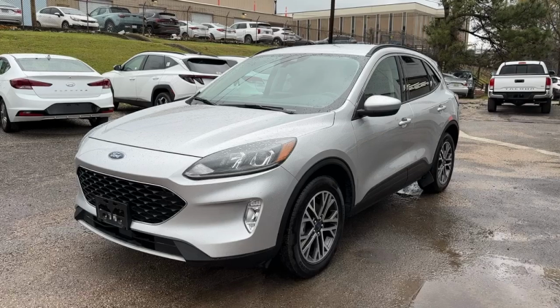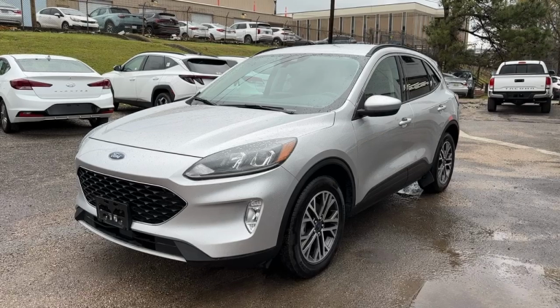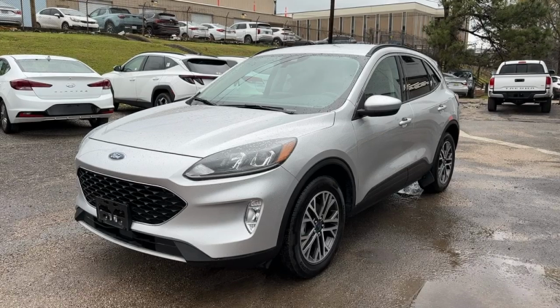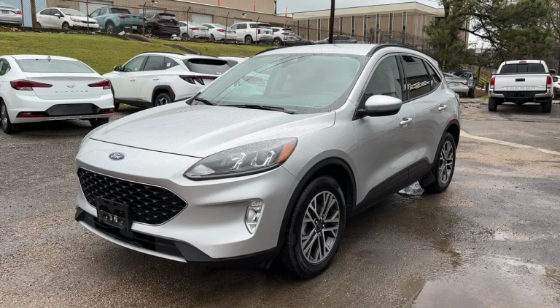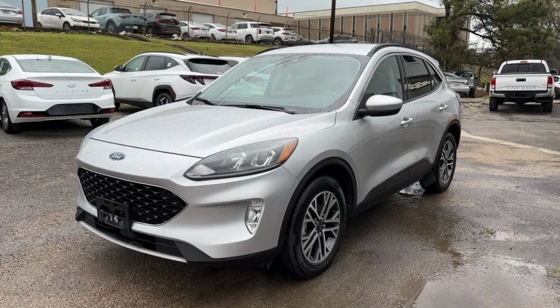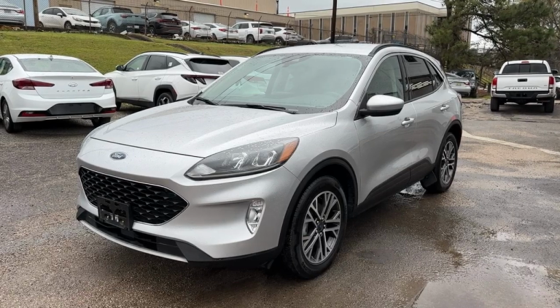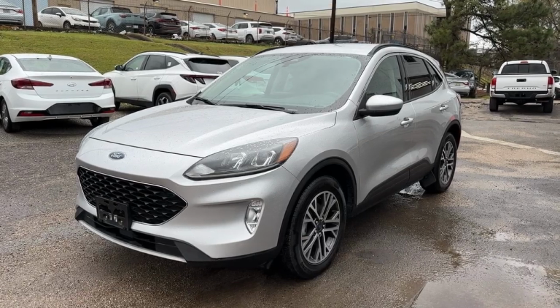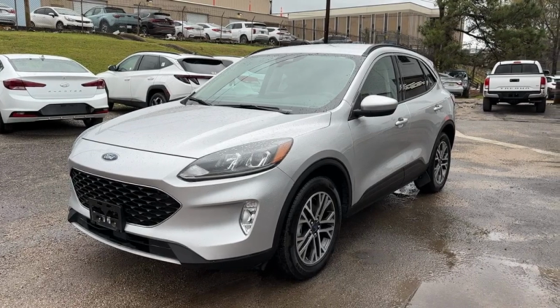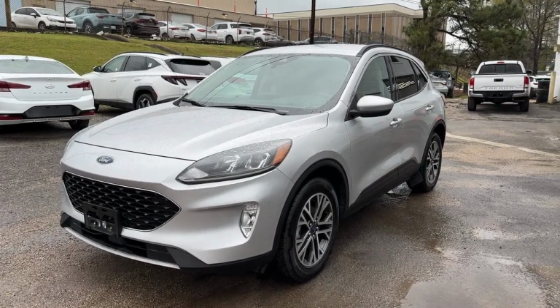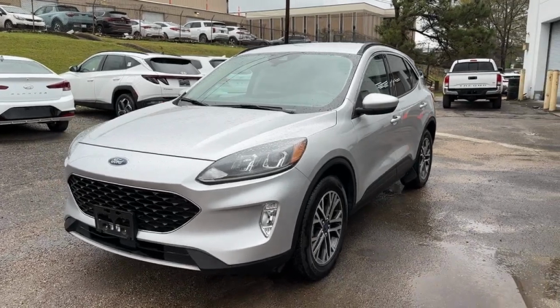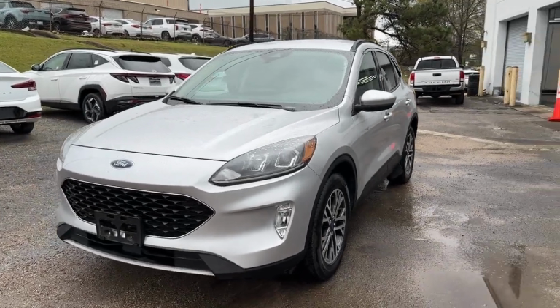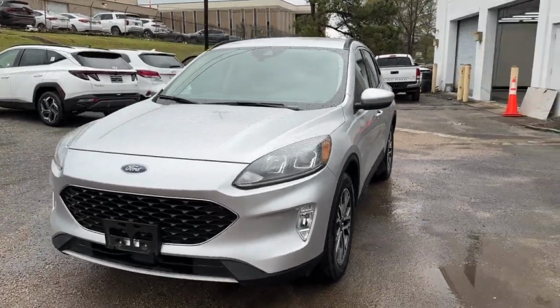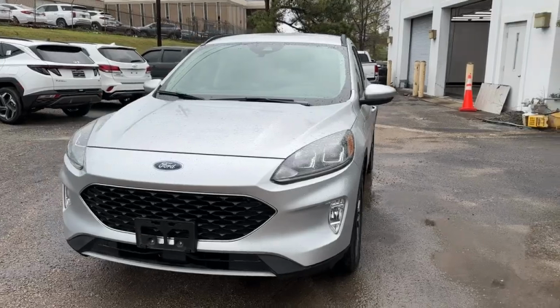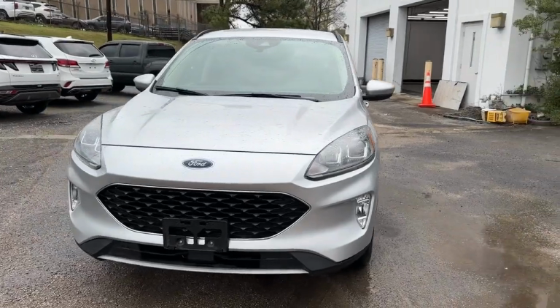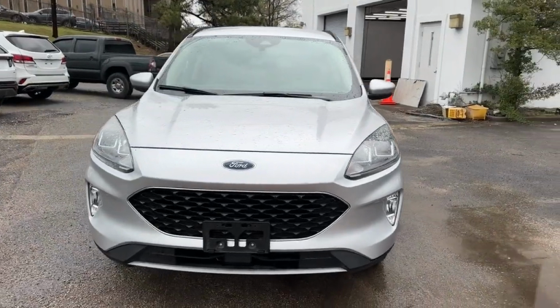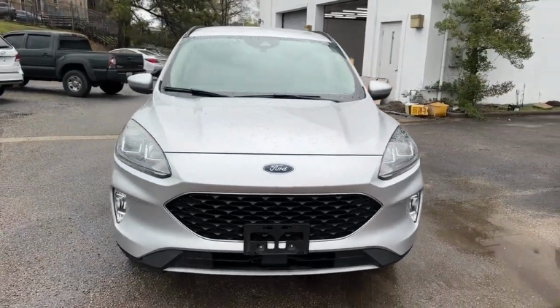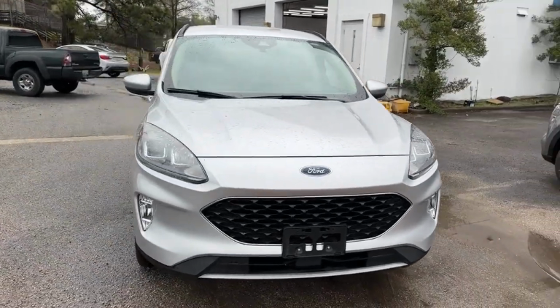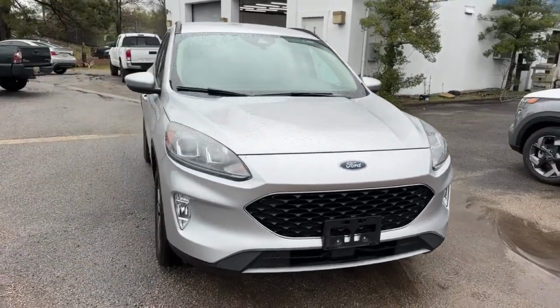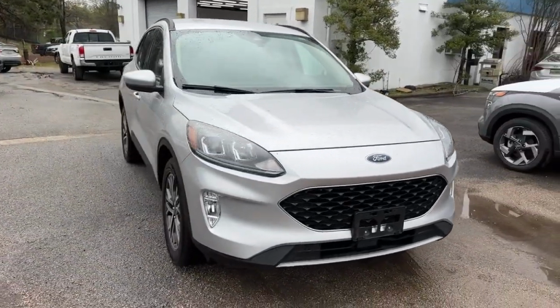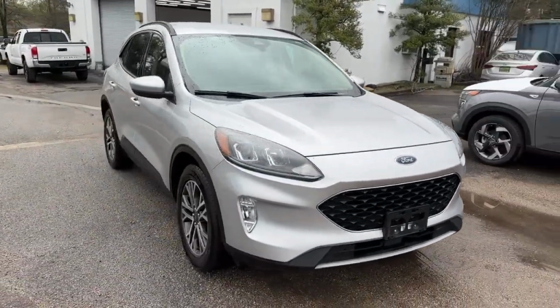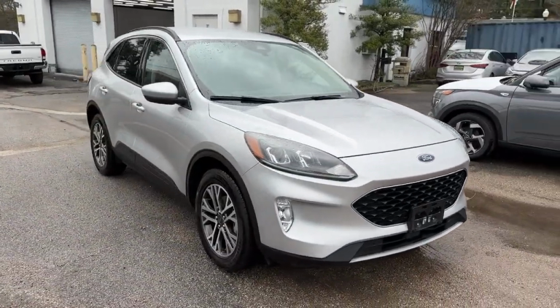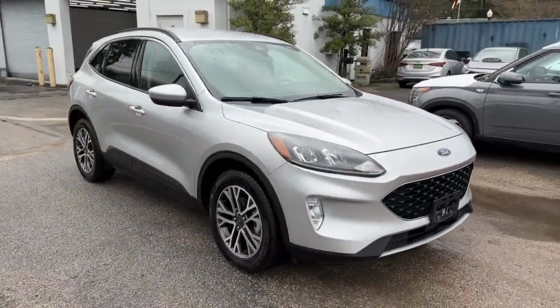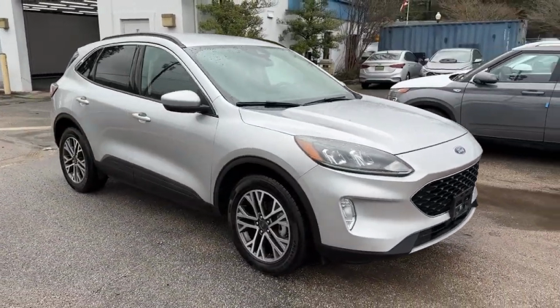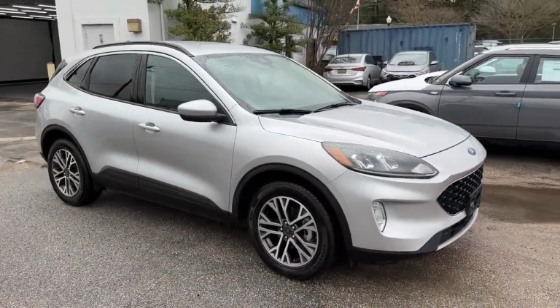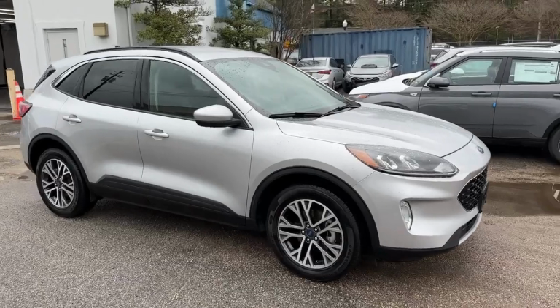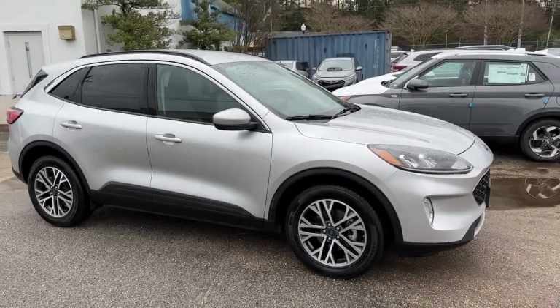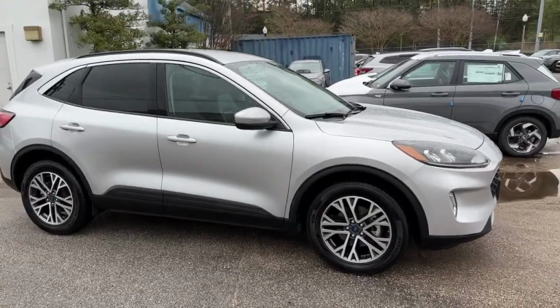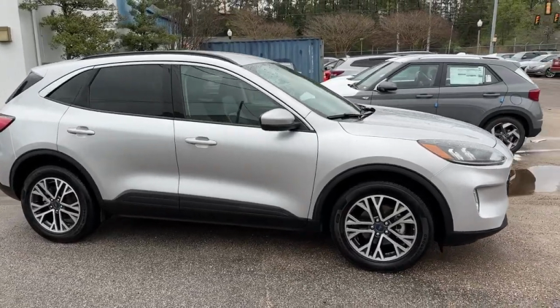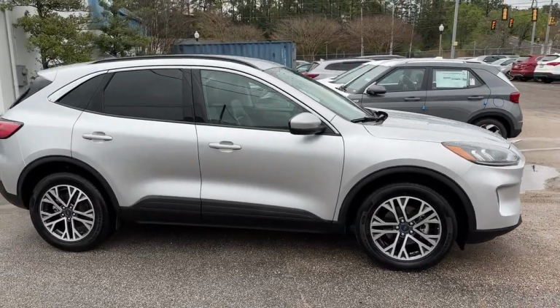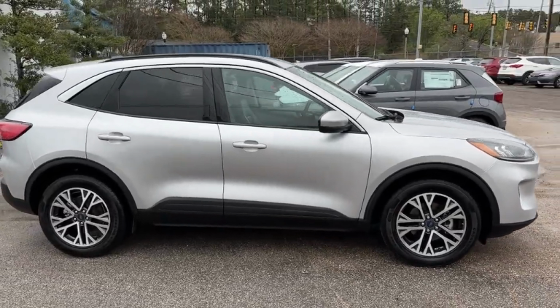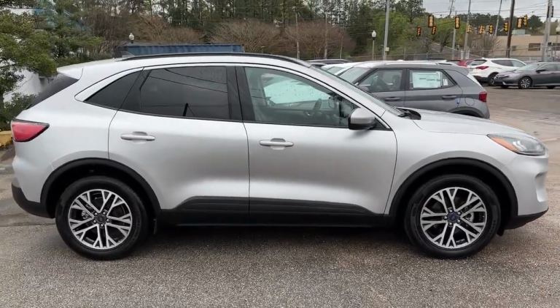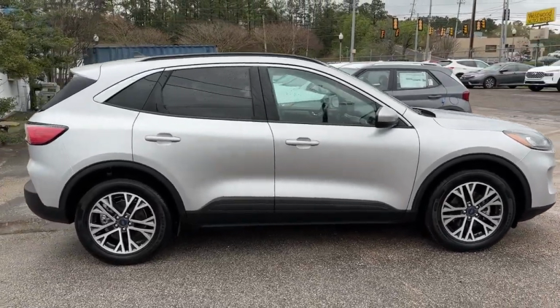This could be the car for you: the 2020 Ford Escape. This vehicle is an outstanding buy with fewer than 70,000 miles on the odometer. Take a closer look at this comfortable and capable Escape.